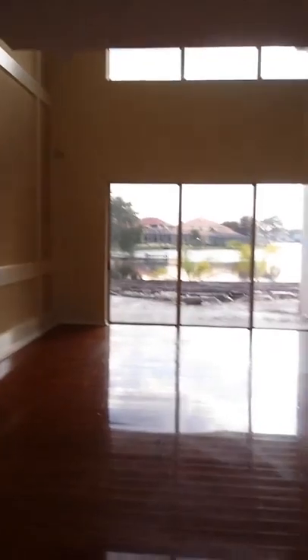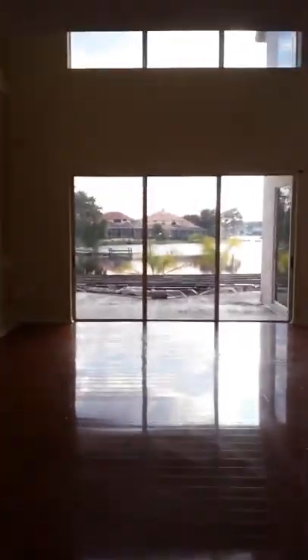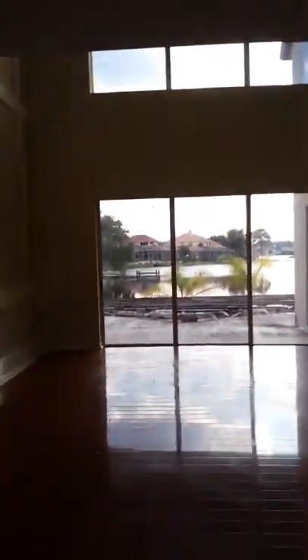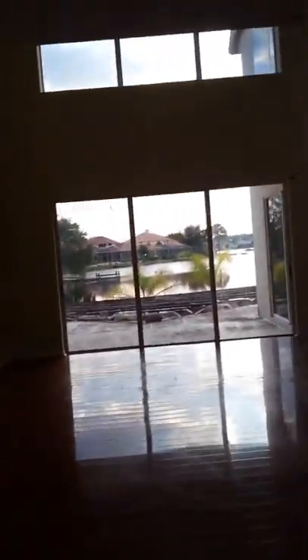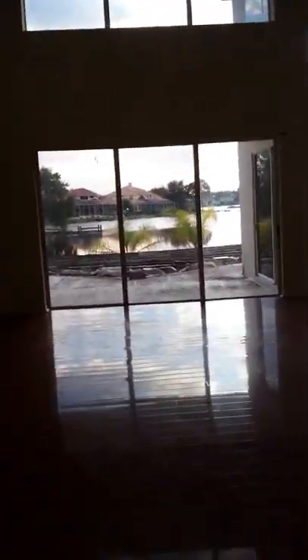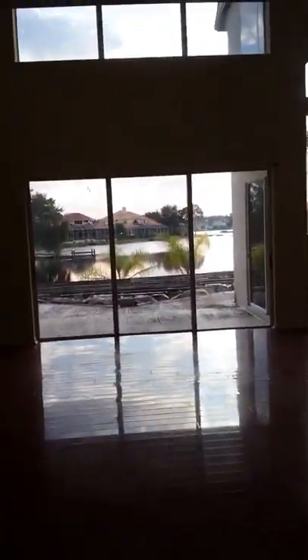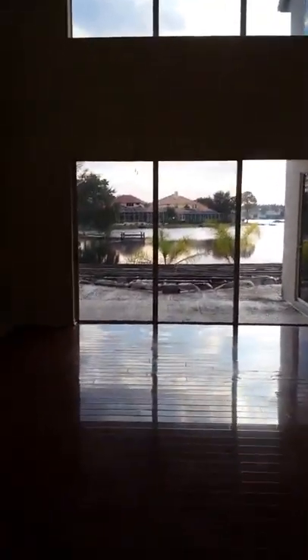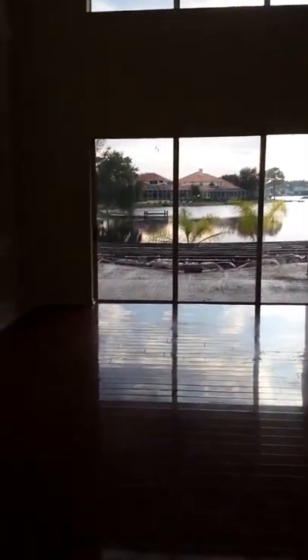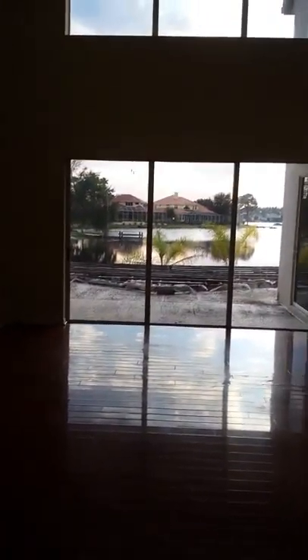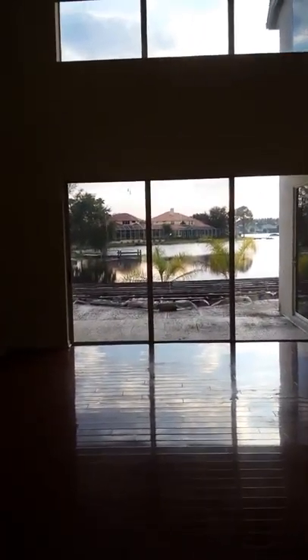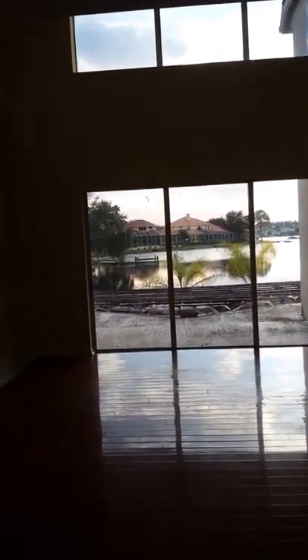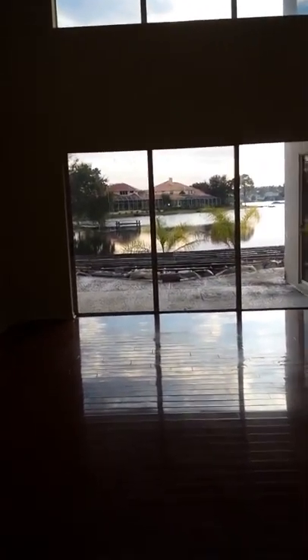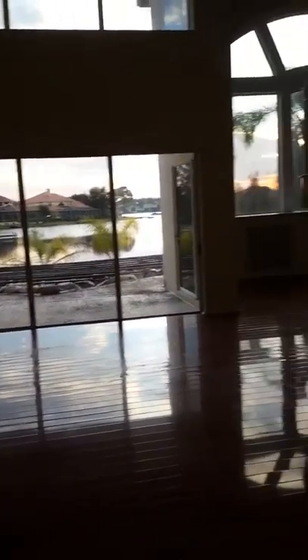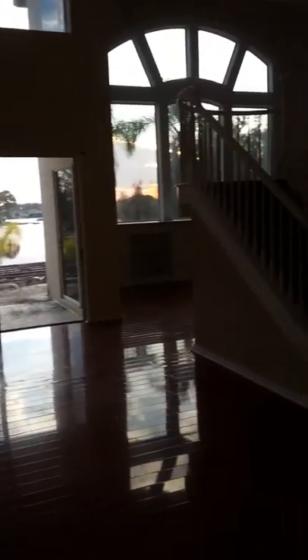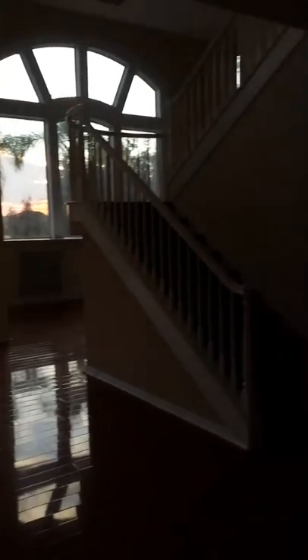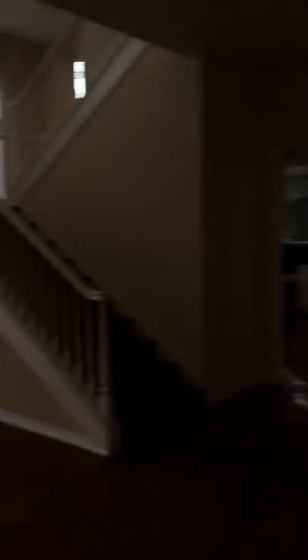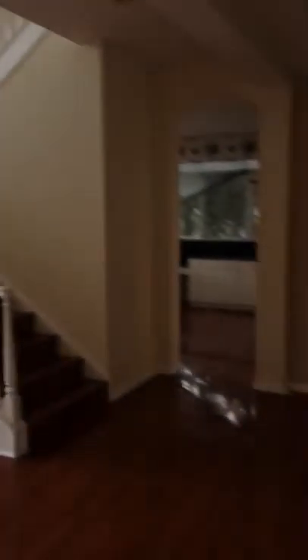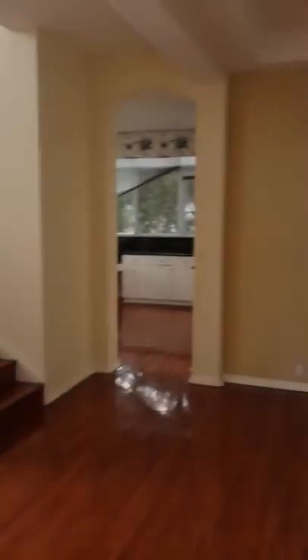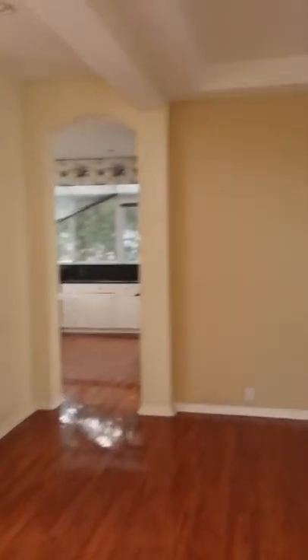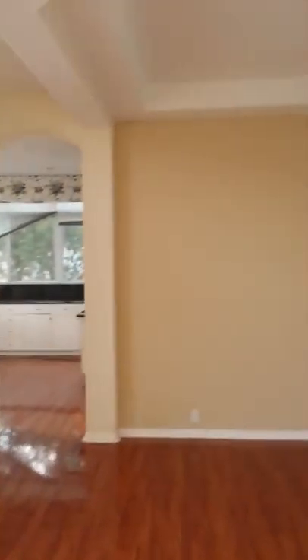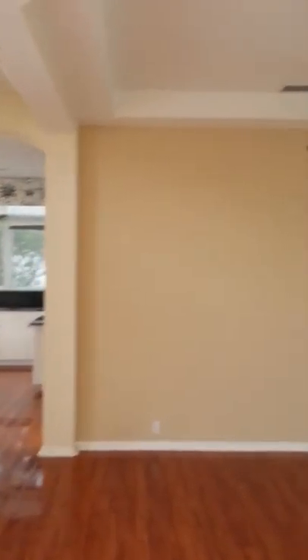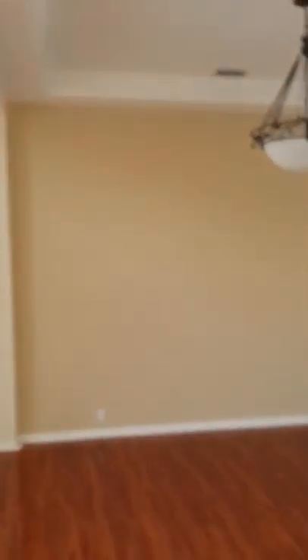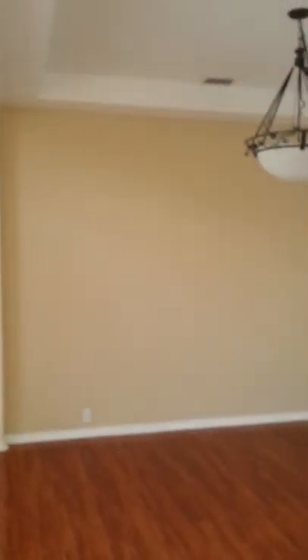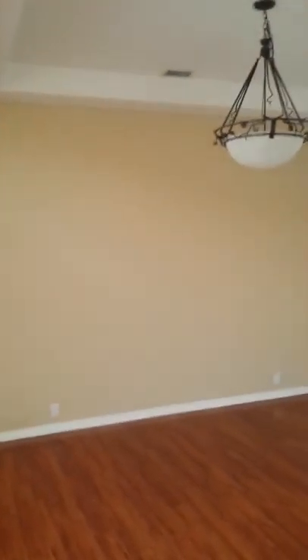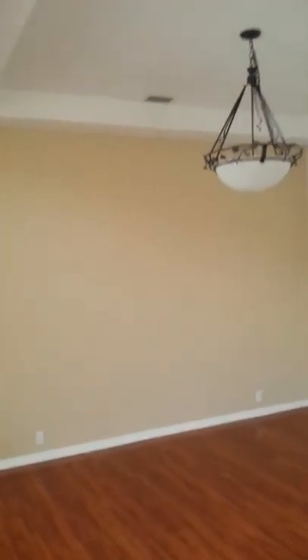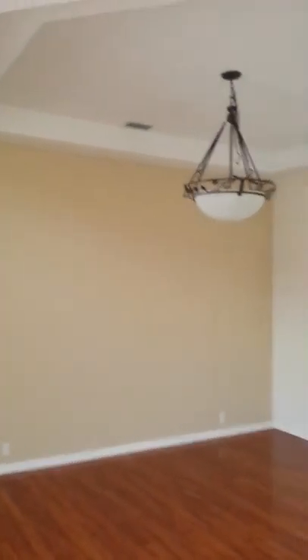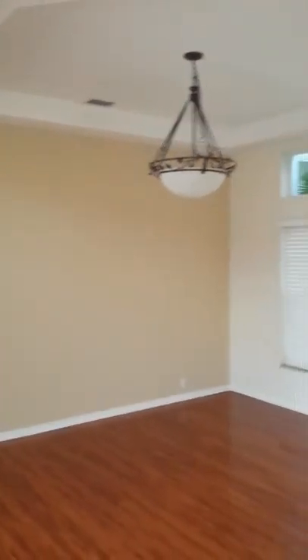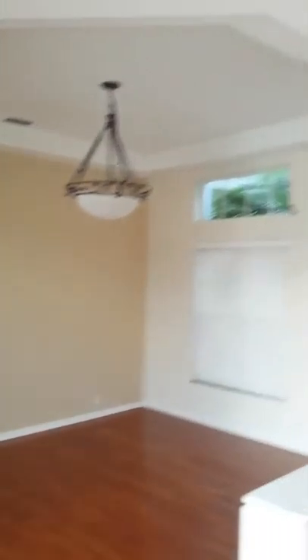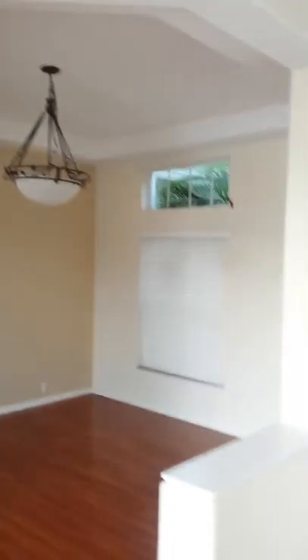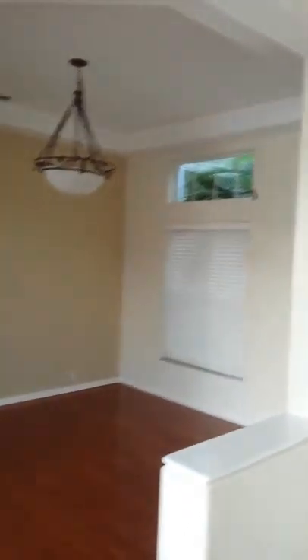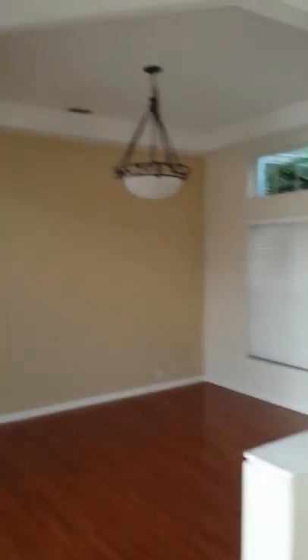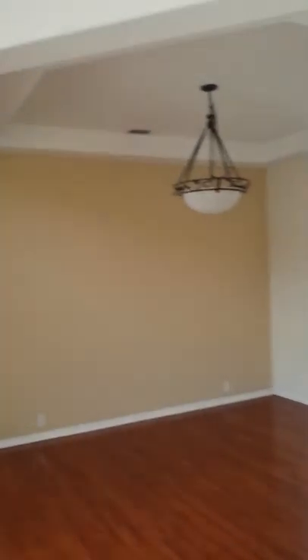Welcome home. To my right, we've got a 12 by 14 tray ceiling formal dining room.